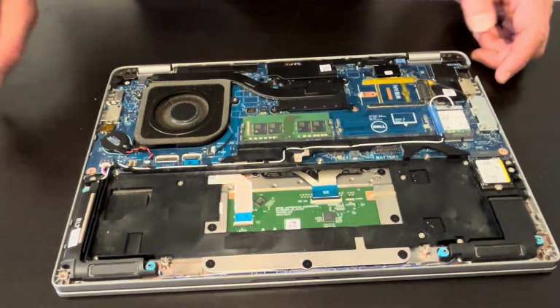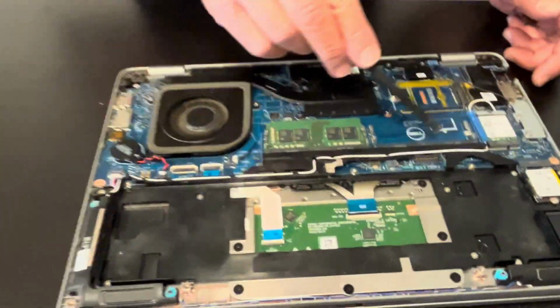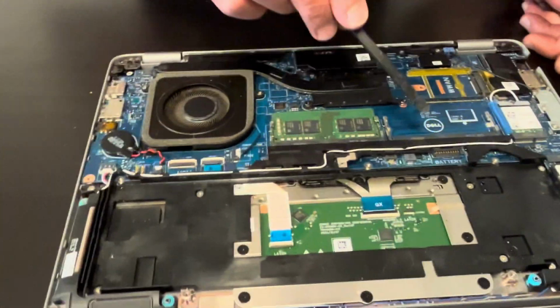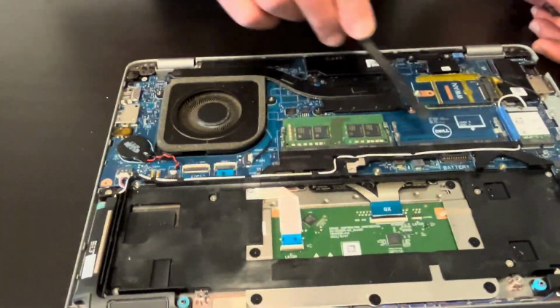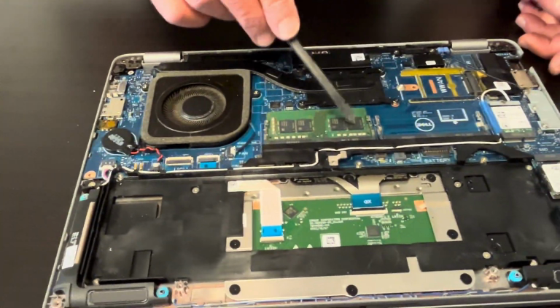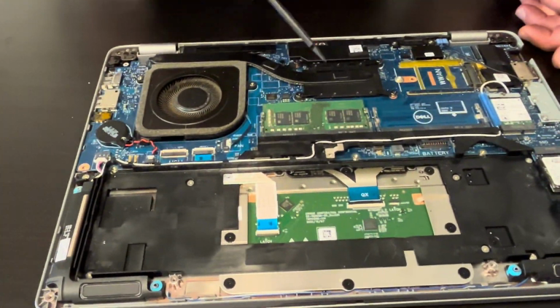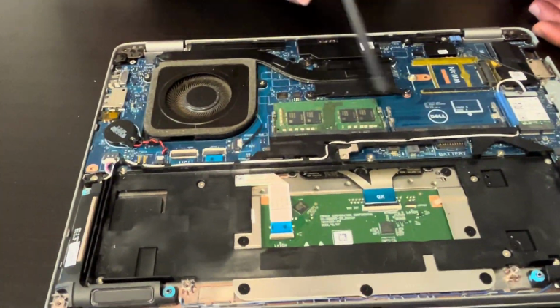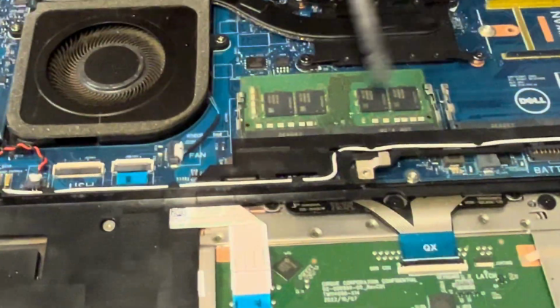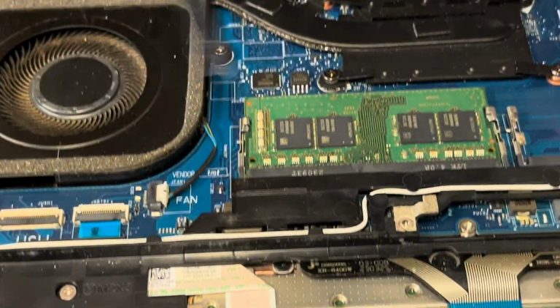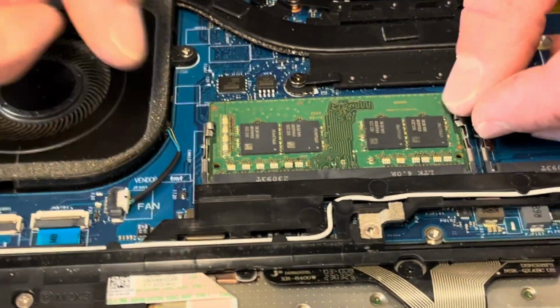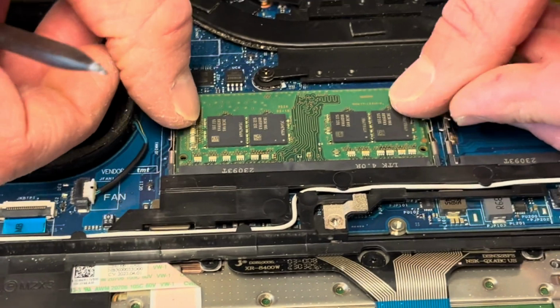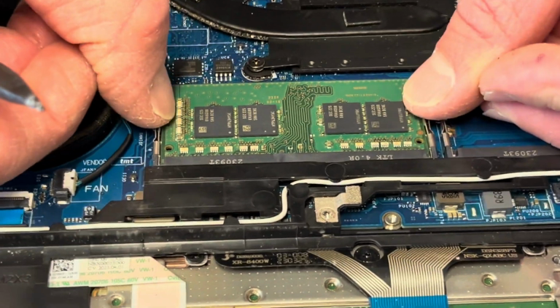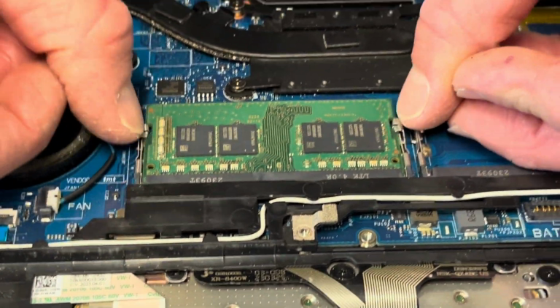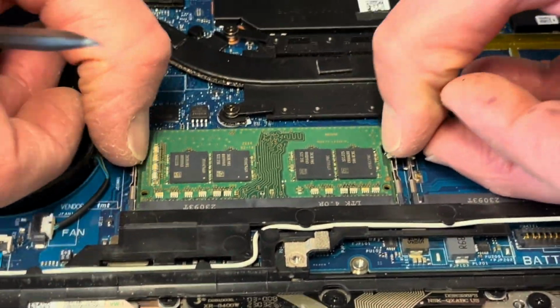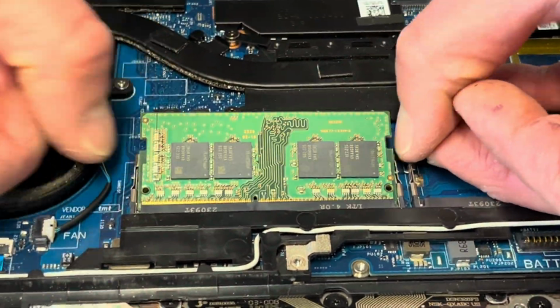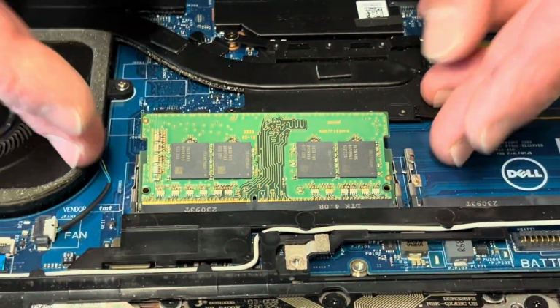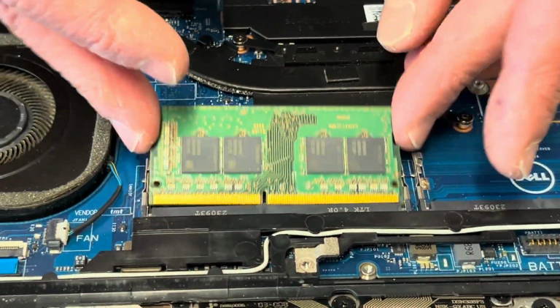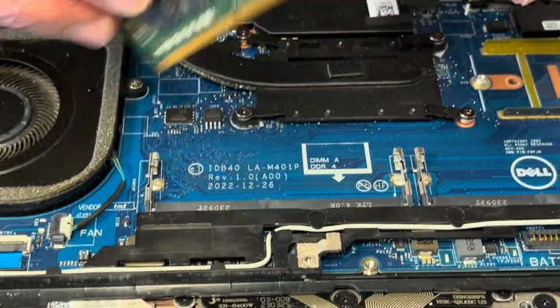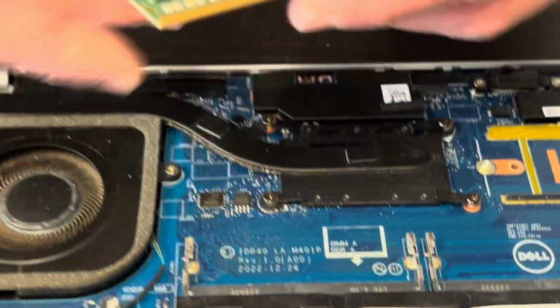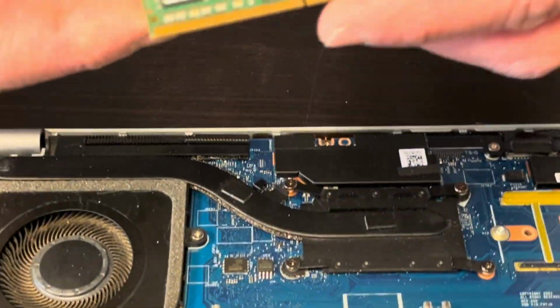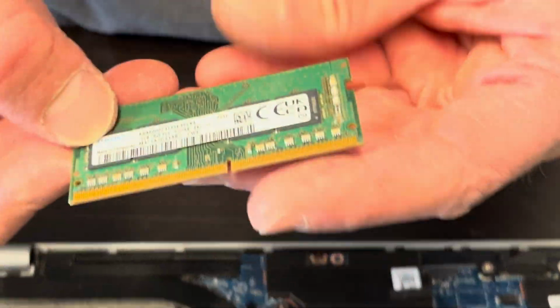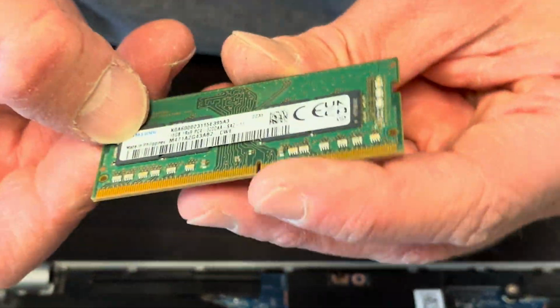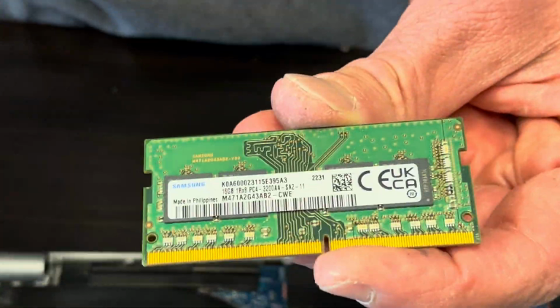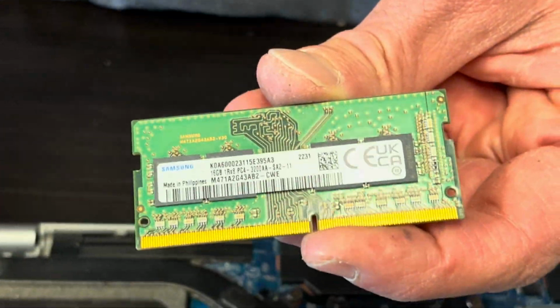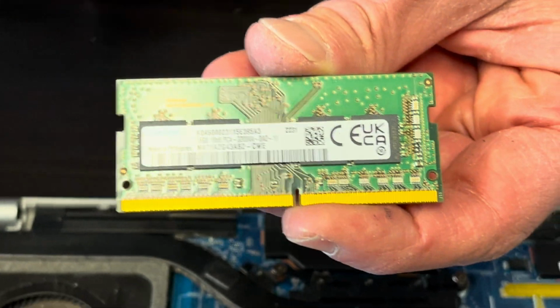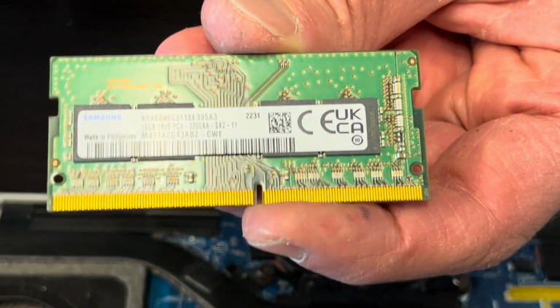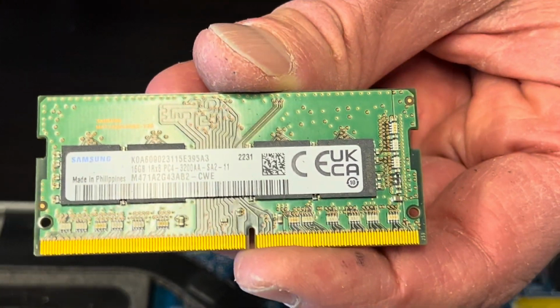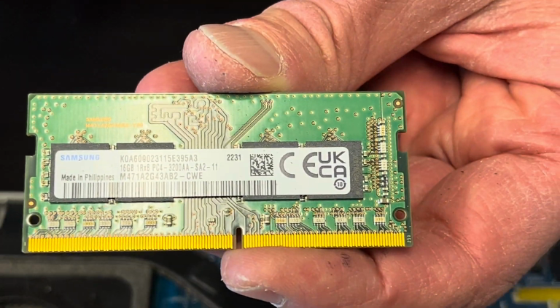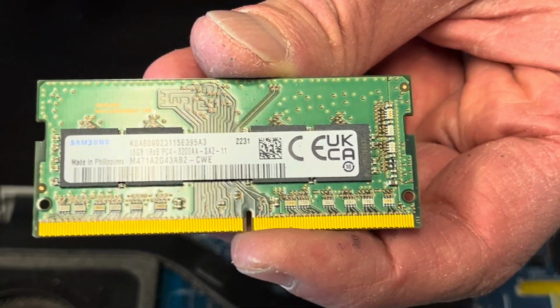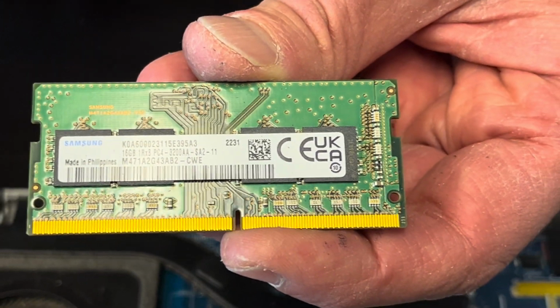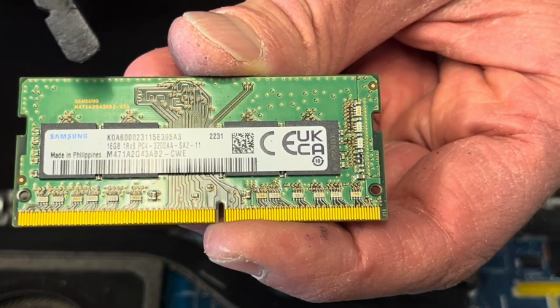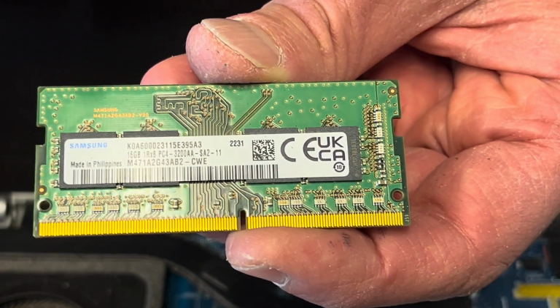Now we can see our memory slots. One is empty, one is occupied. If you spread those arms, then you can take out the memory. This is how you can replace it or upgrade to a higher one.